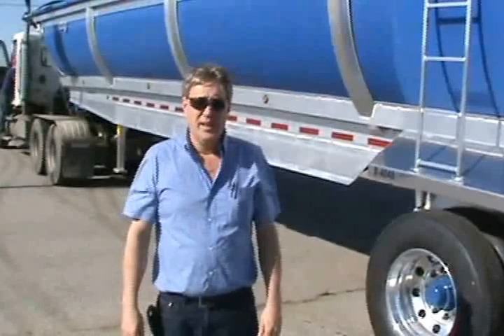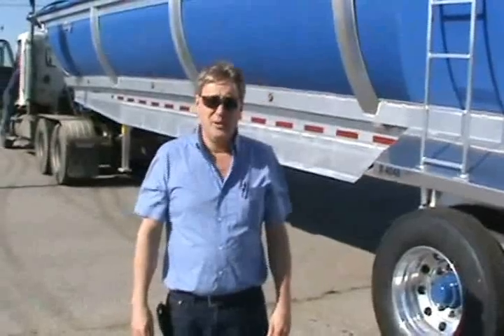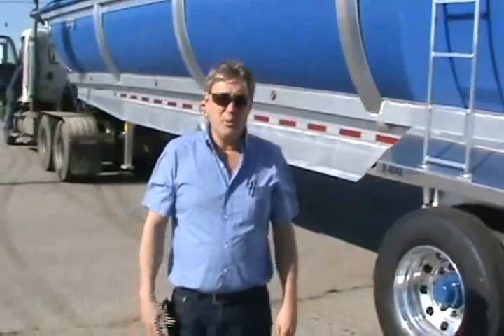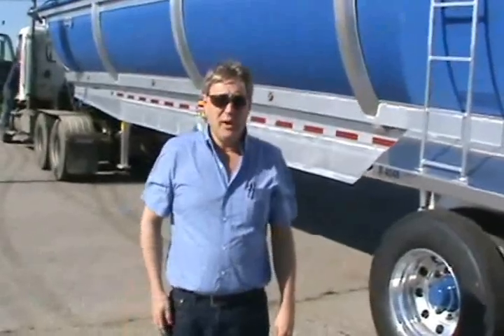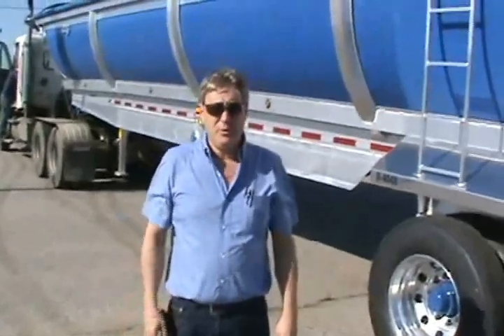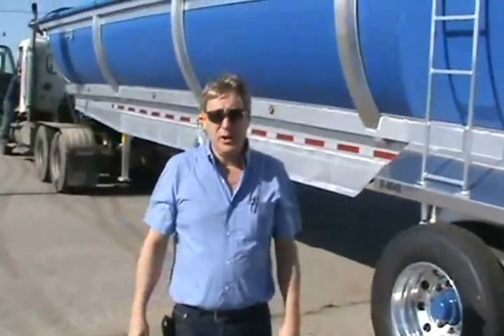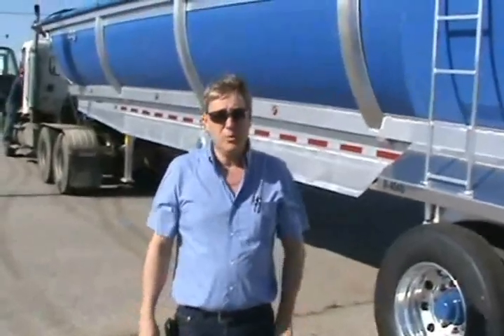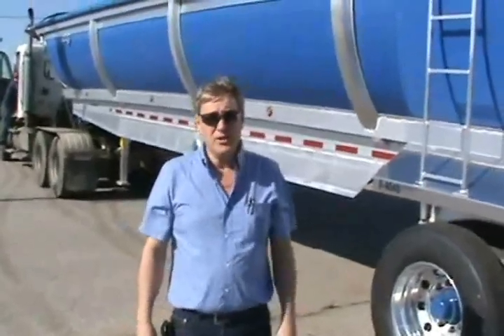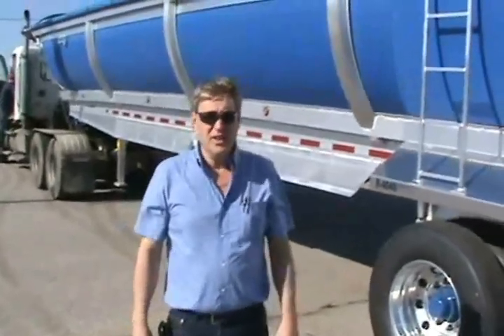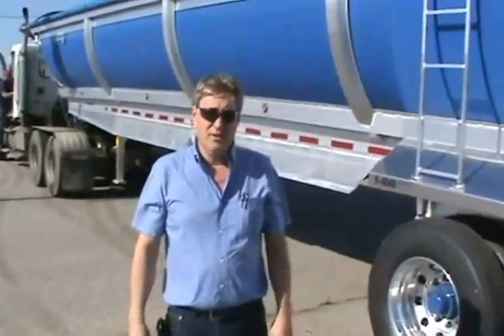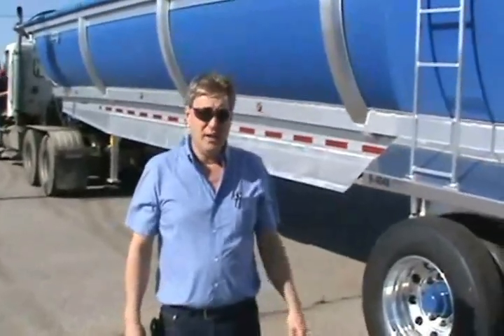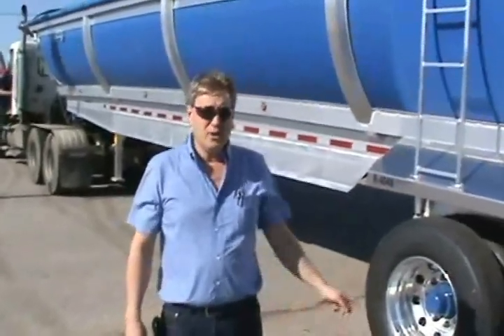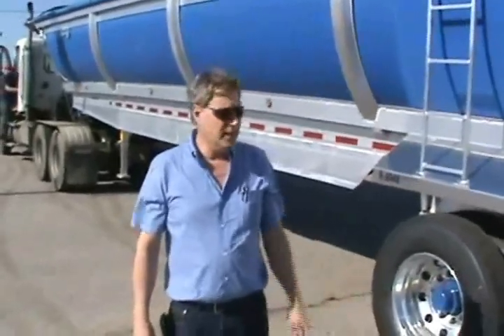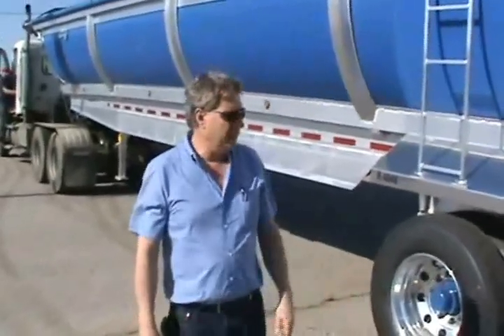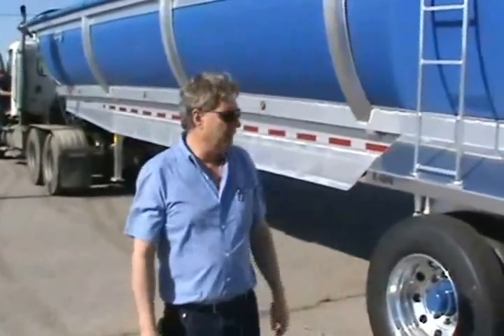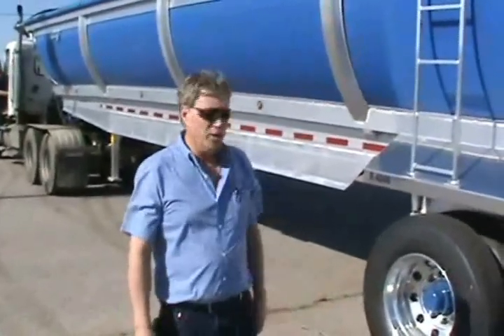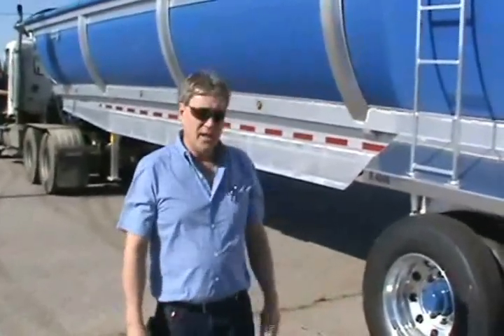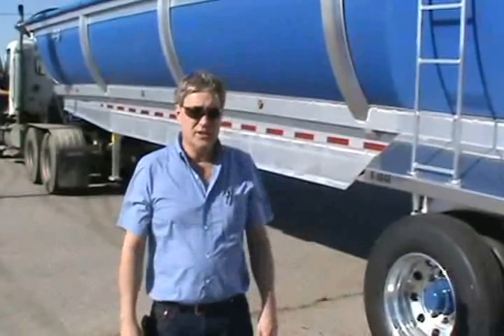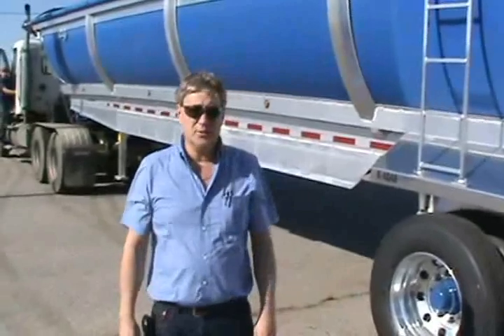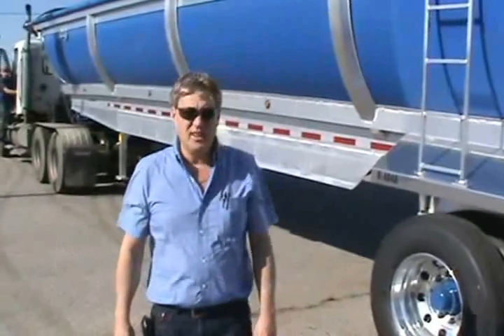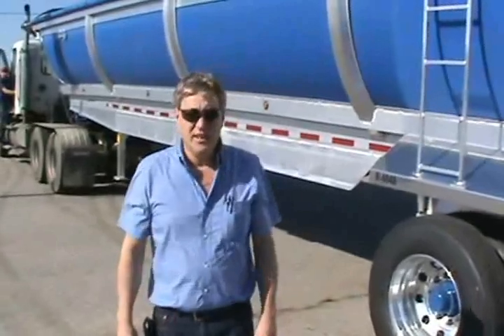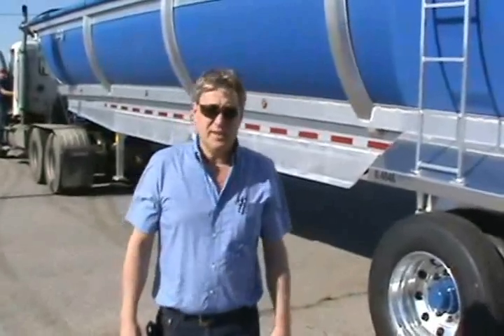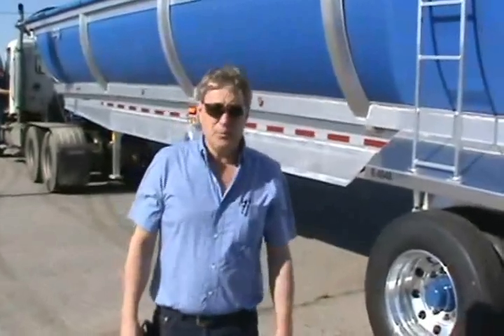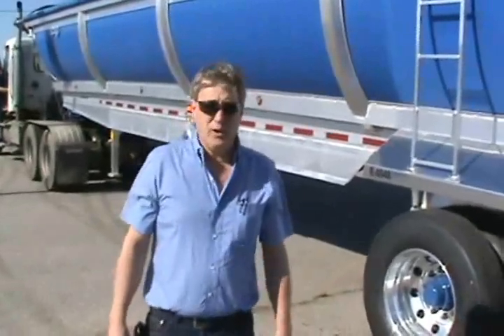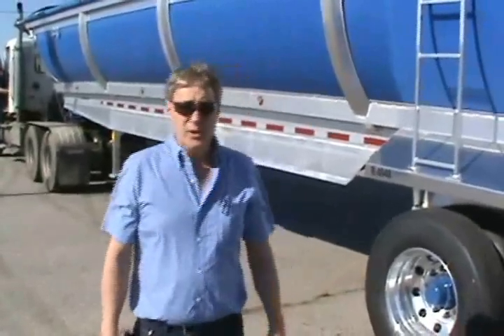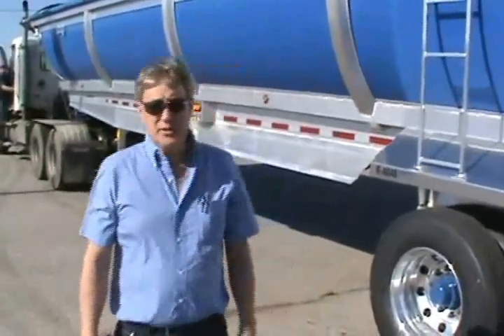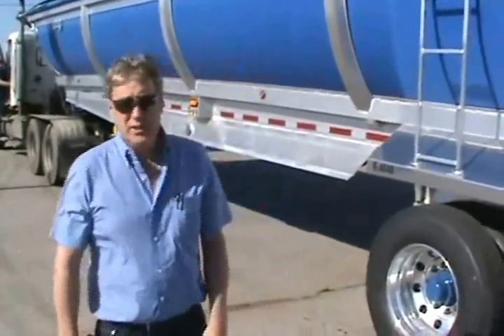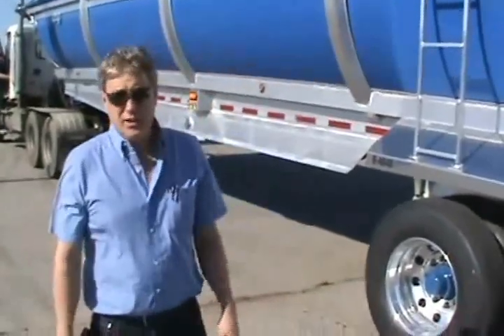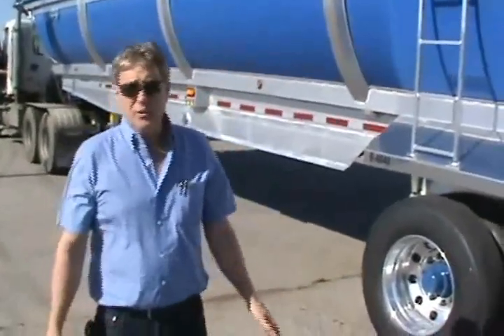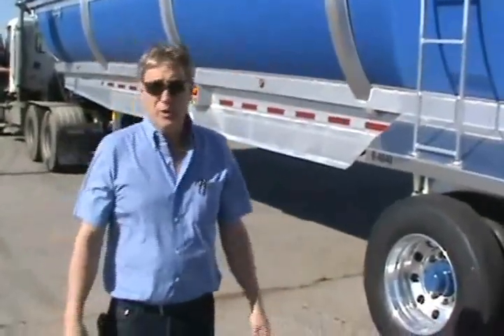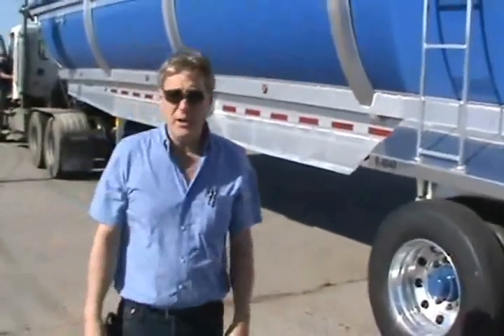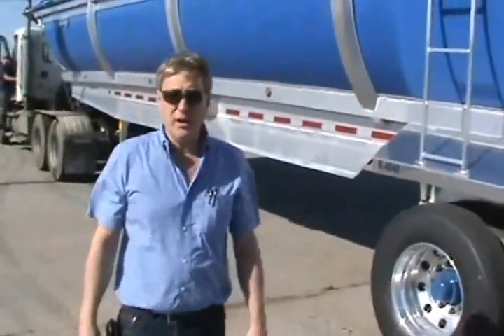Hello, this is Jimmy Wink with Wink Trailer Corporation. We're going to demonstrate today the dump protection system that I designed to put on these trailers. It's exclusively with the Wink trailer.